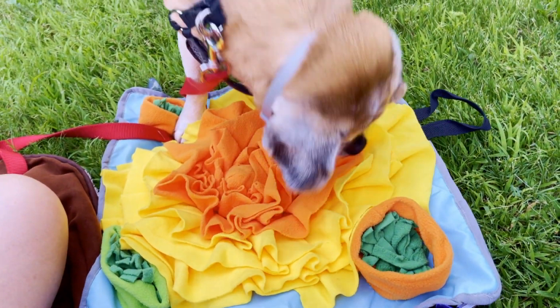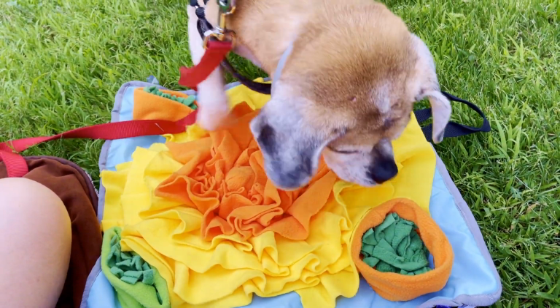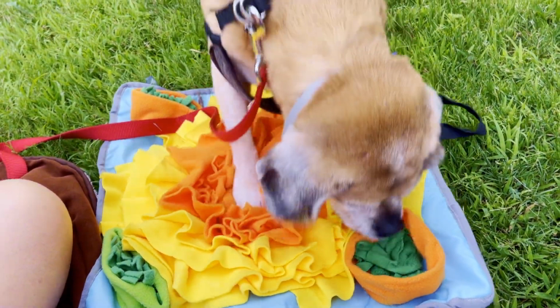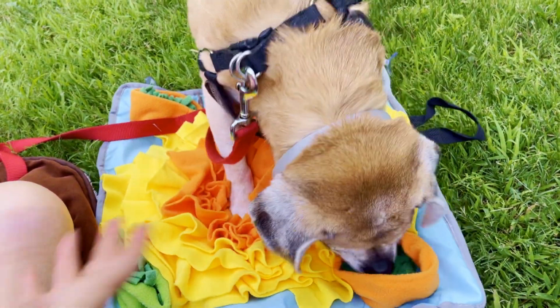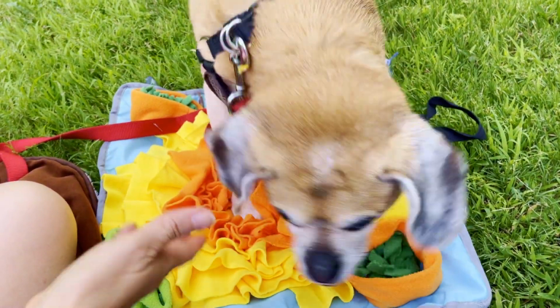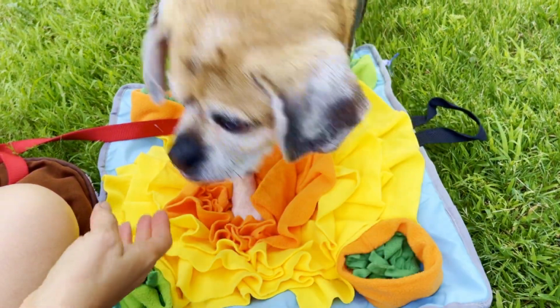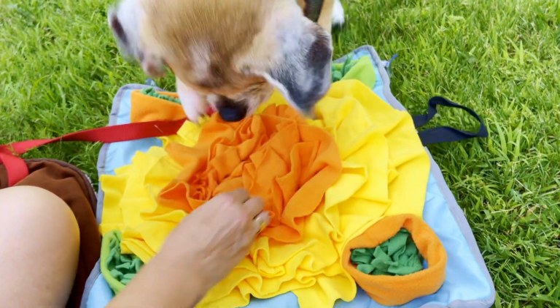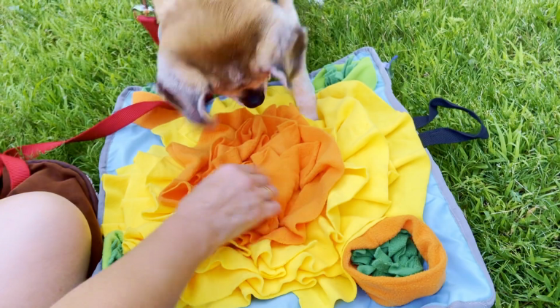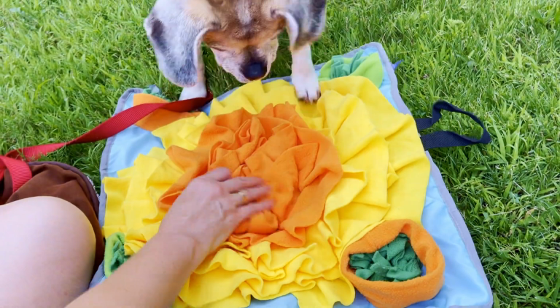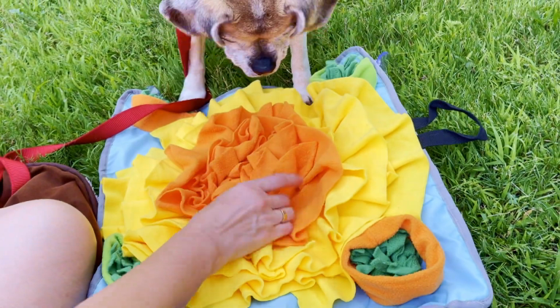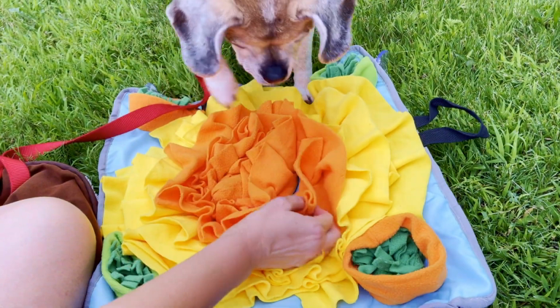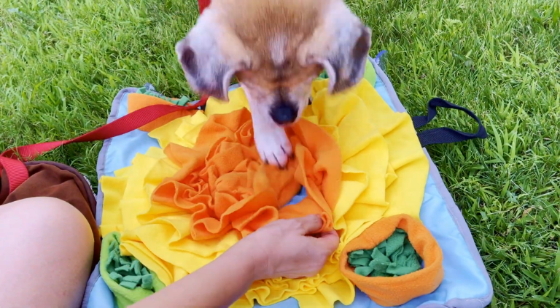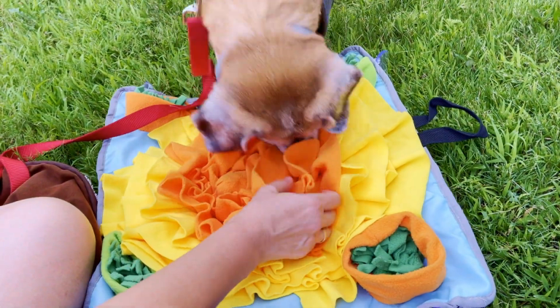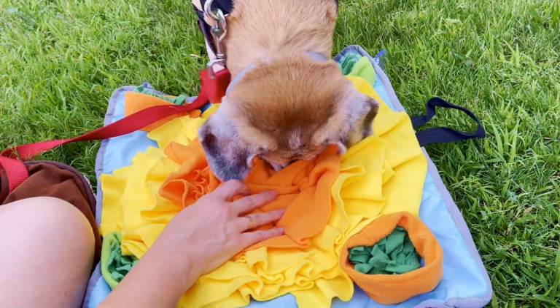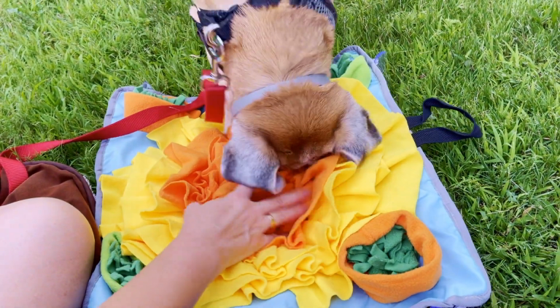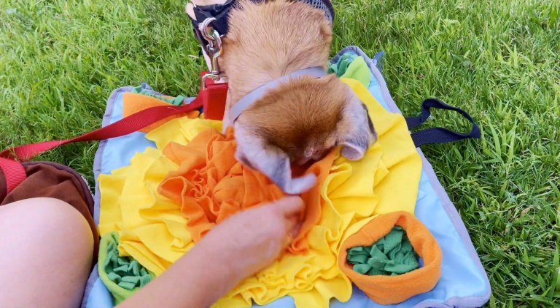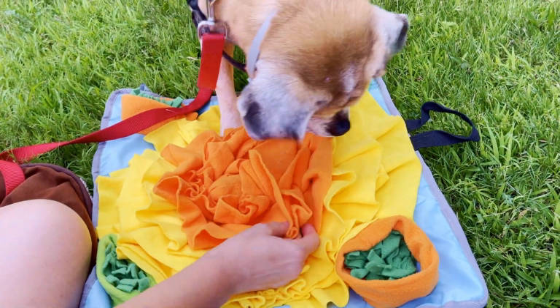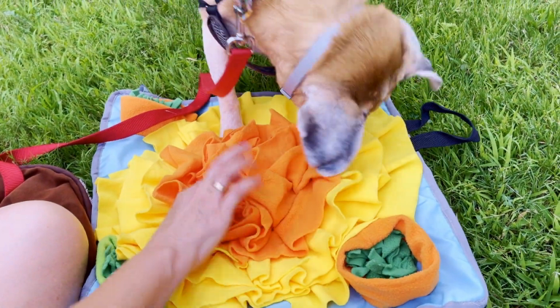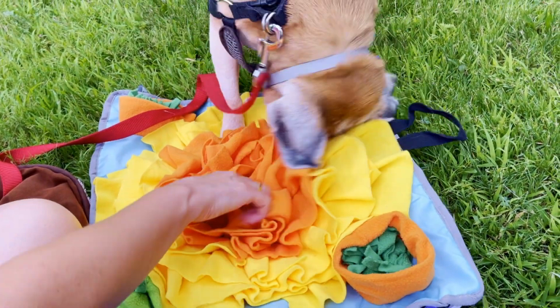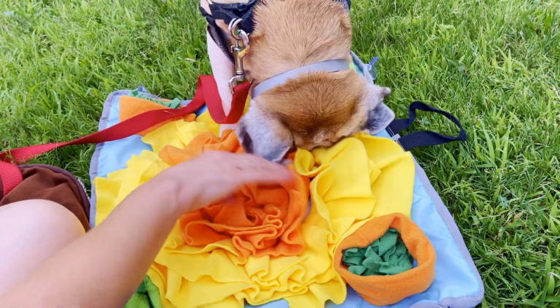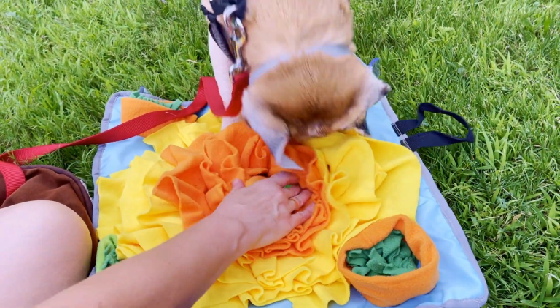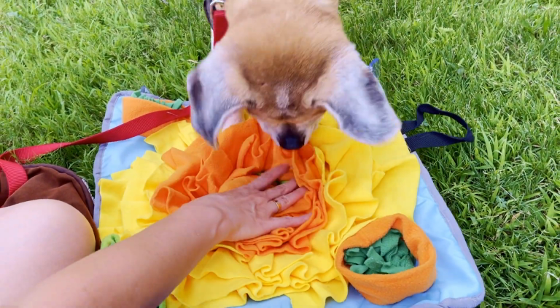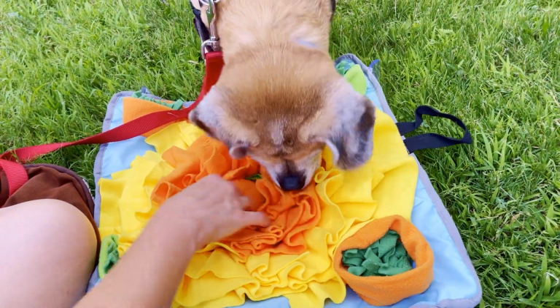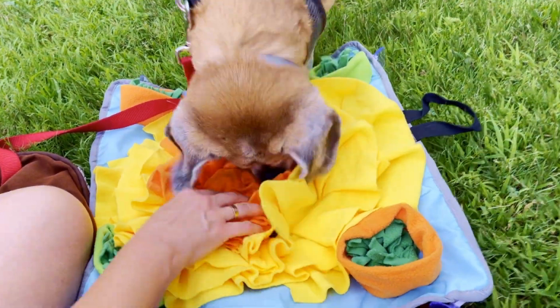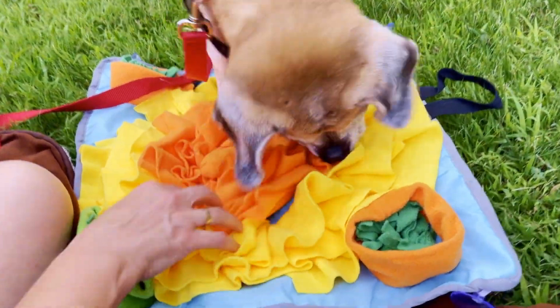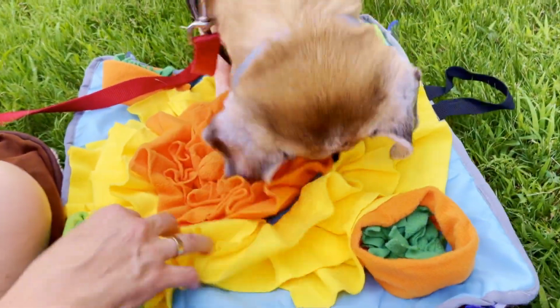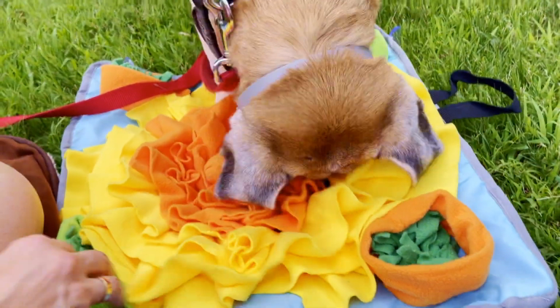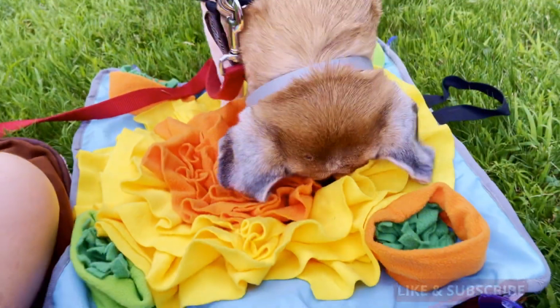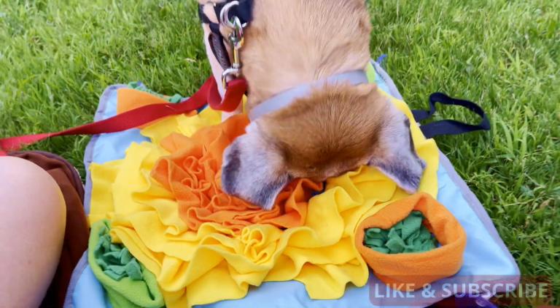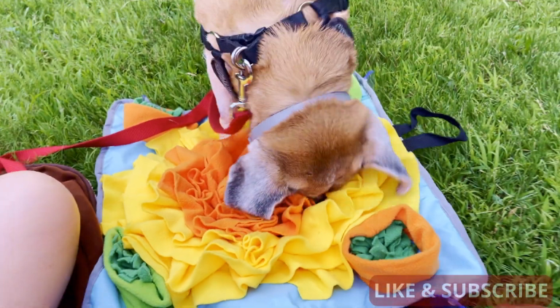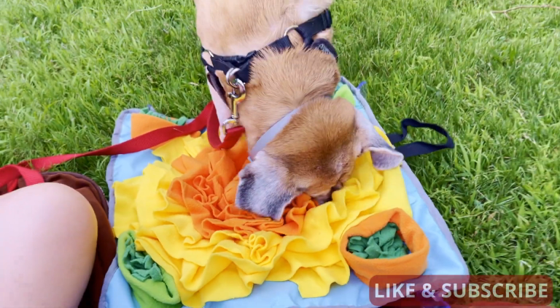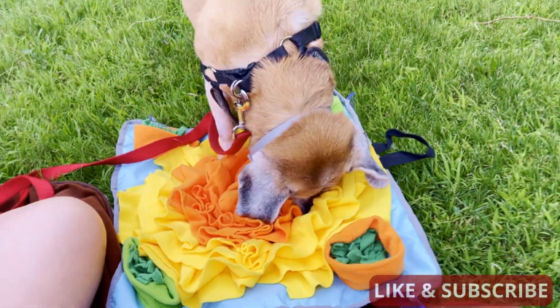But overall, I think it's good for him. I think he's going to like it and have some fun playing with it. I'm not sure we'll use it every day, but when we want to play with him, we can.